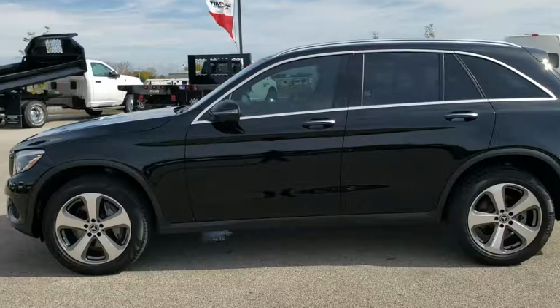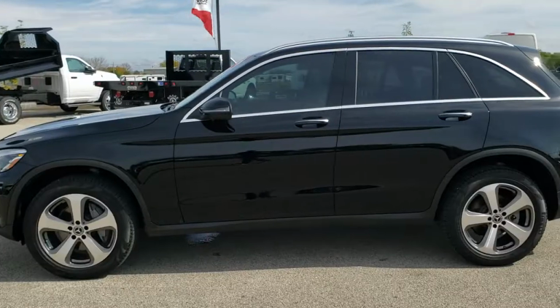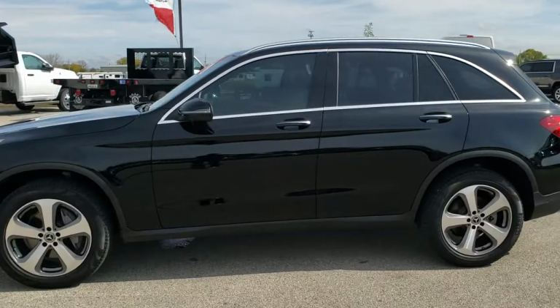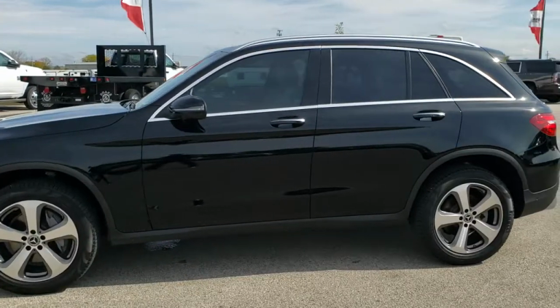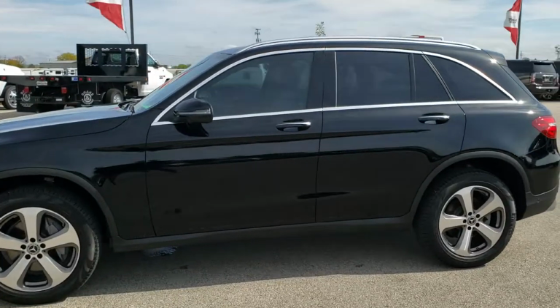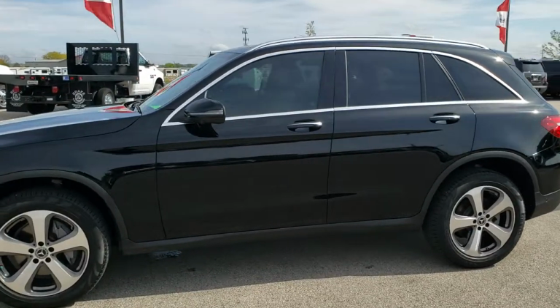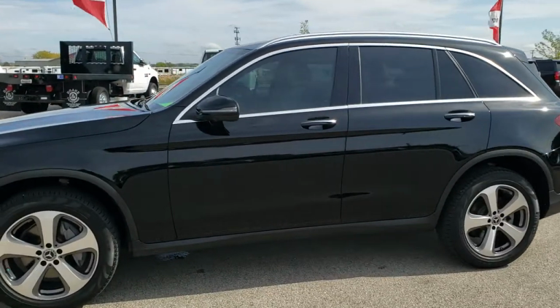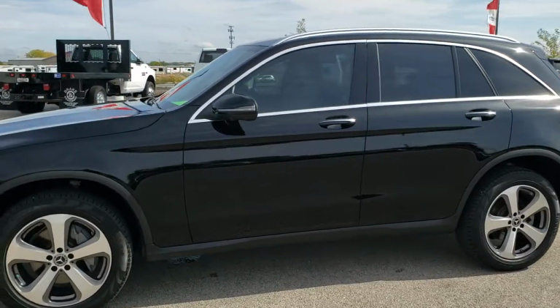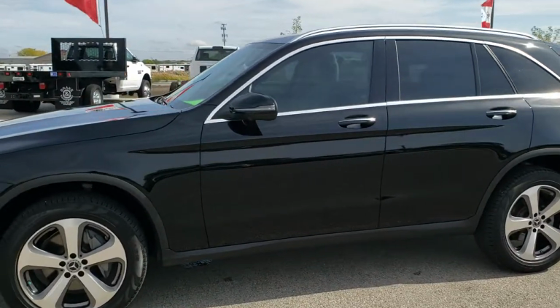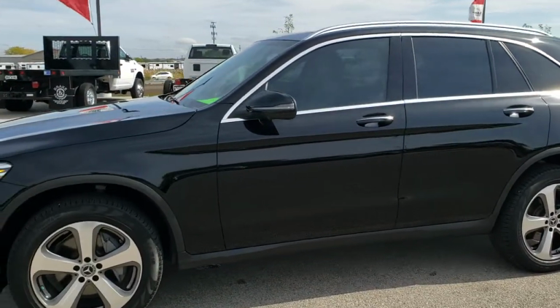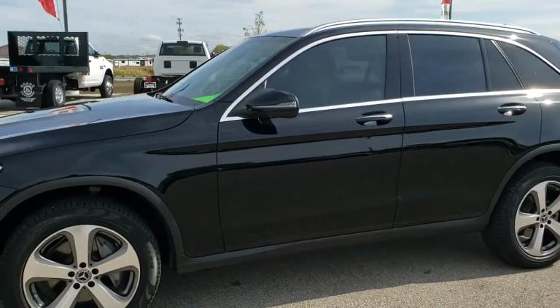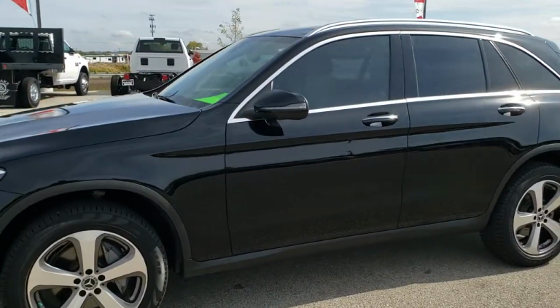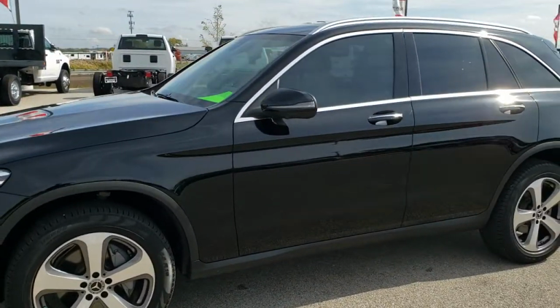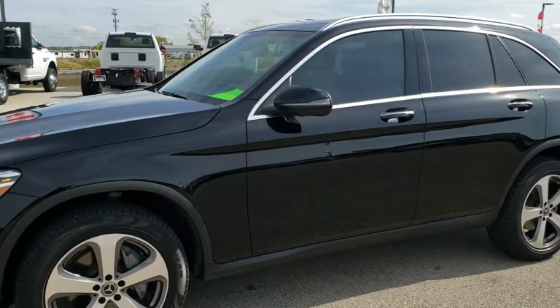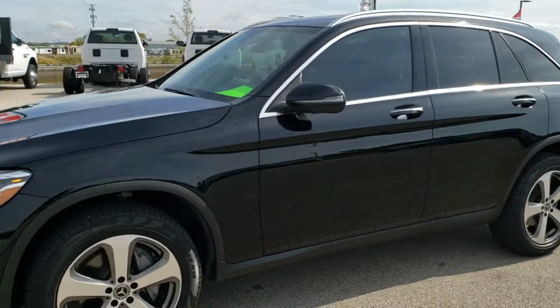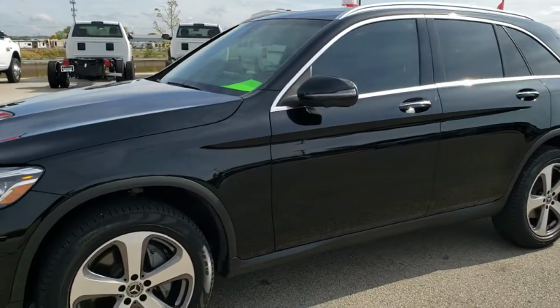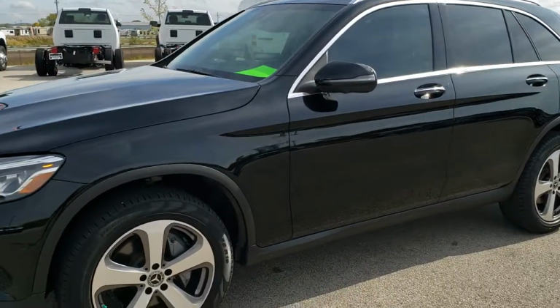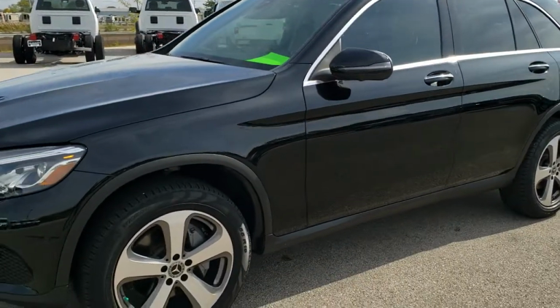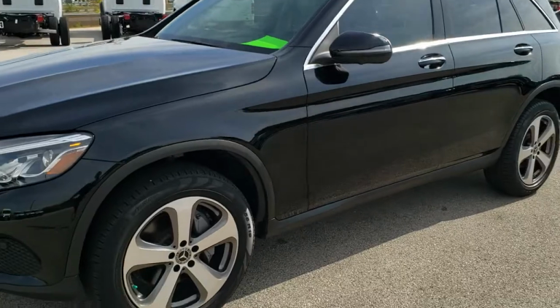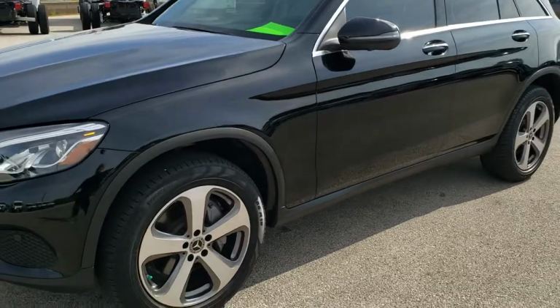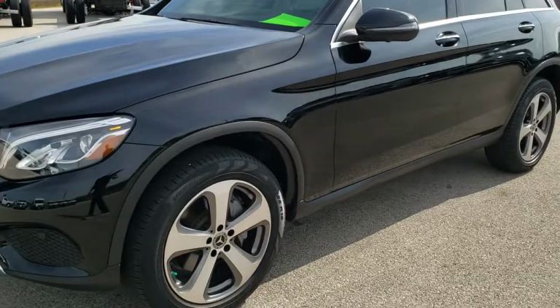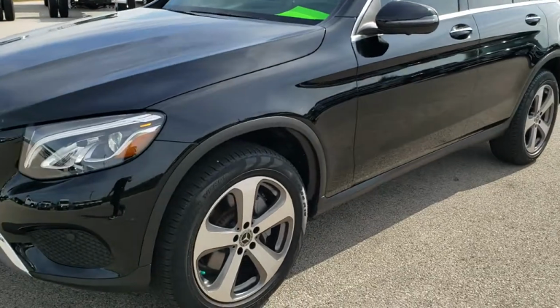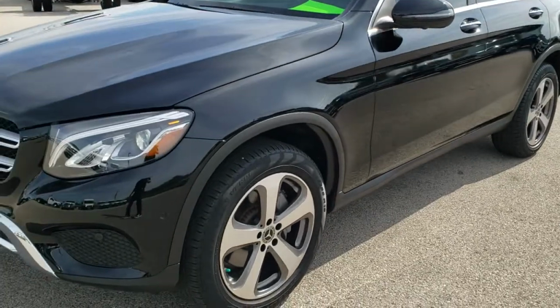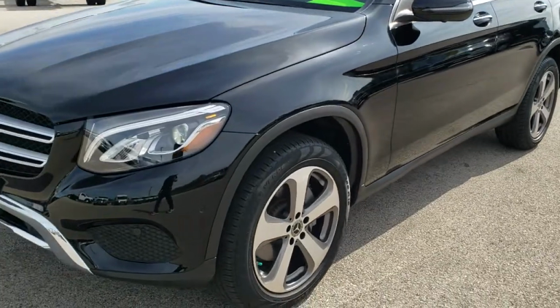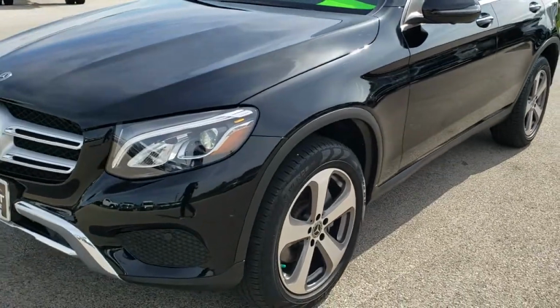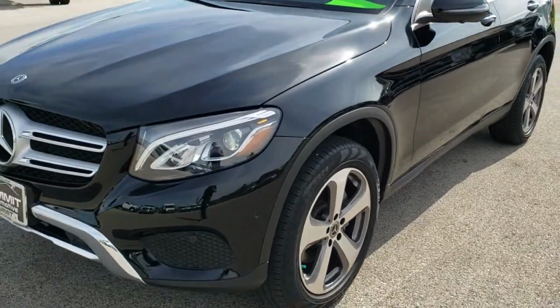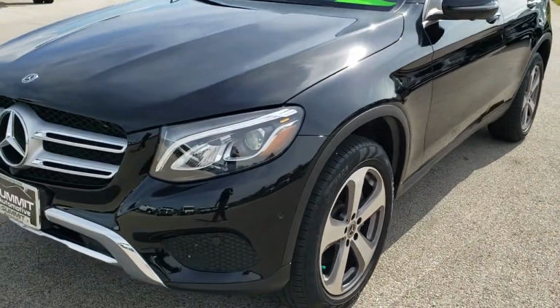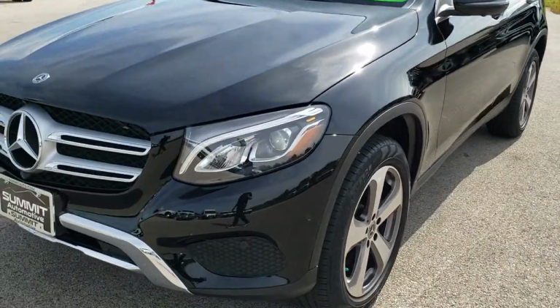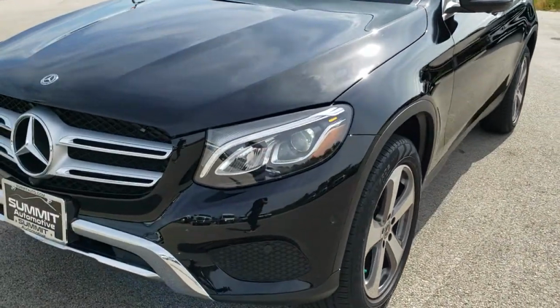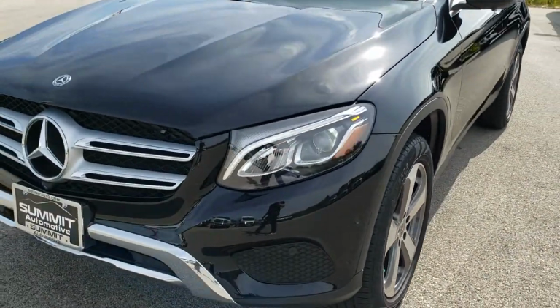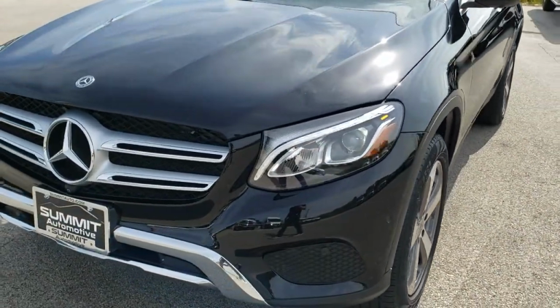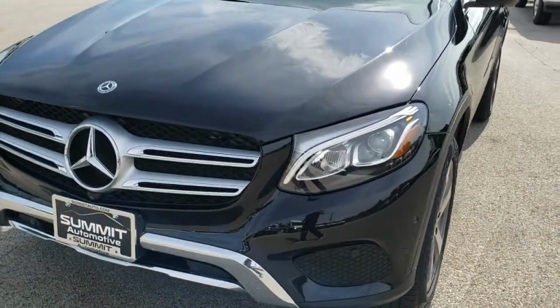This is stock number 9J278C. We are here at Summit Automotive in Fond du Lac, Wisconsin, your new and used SUV headquarters.